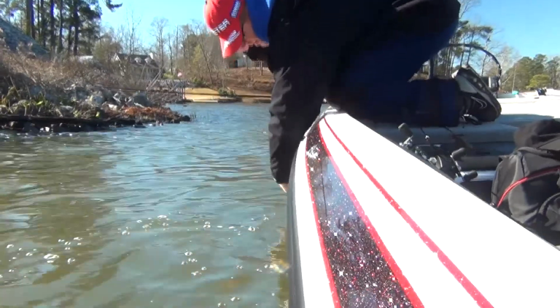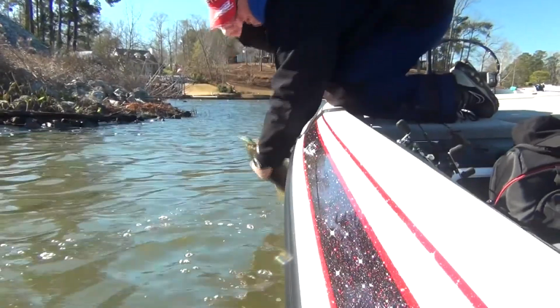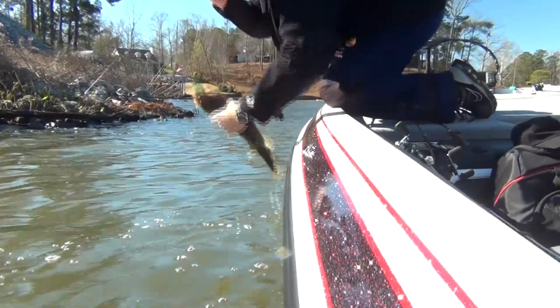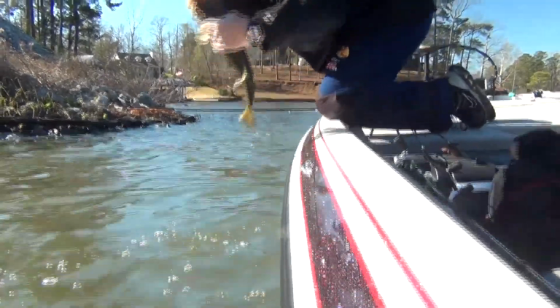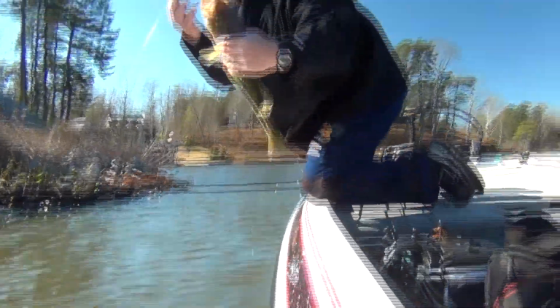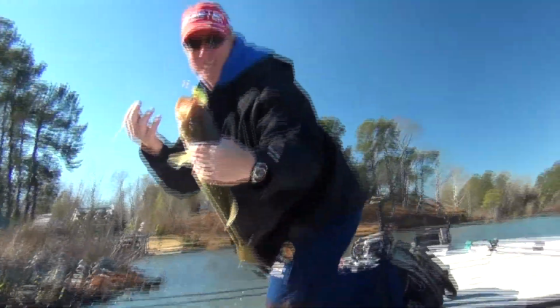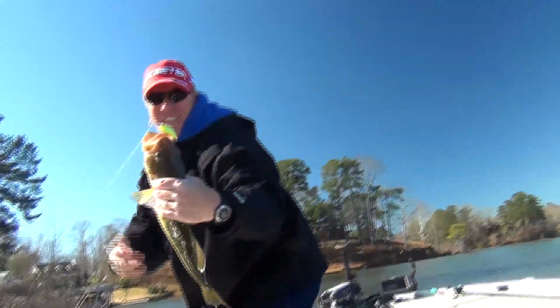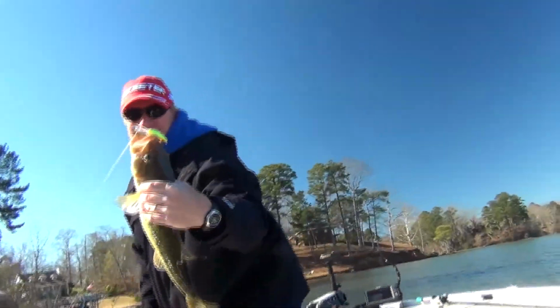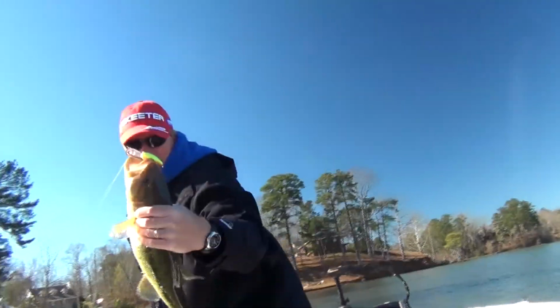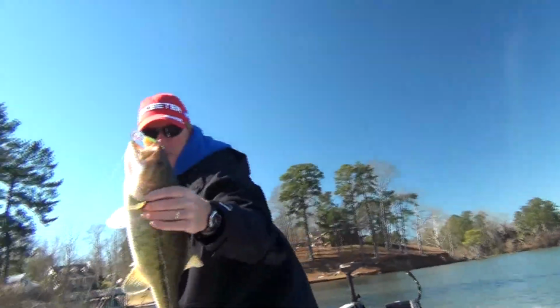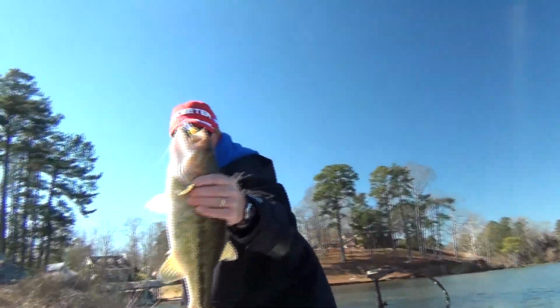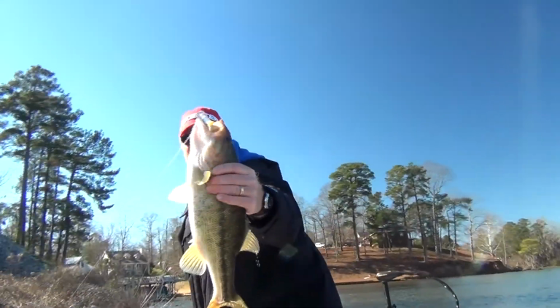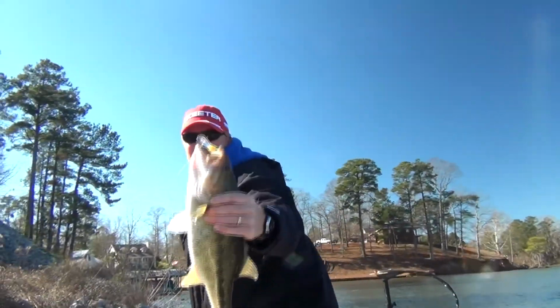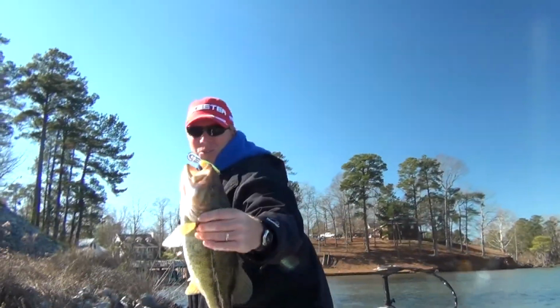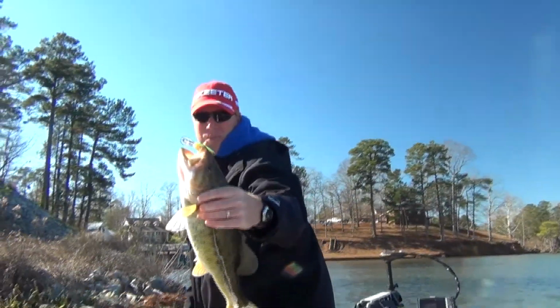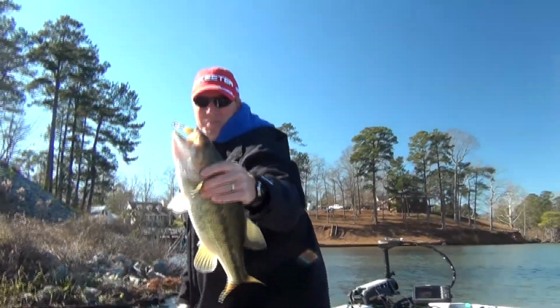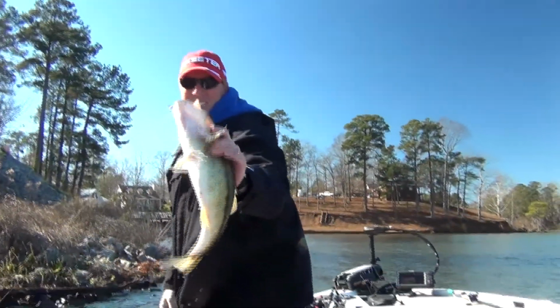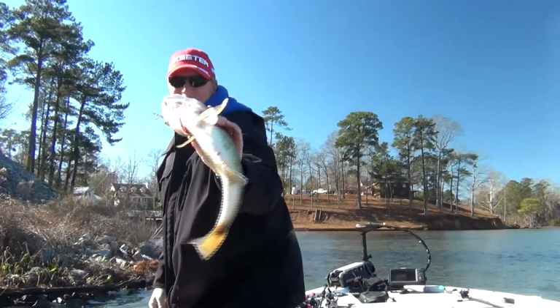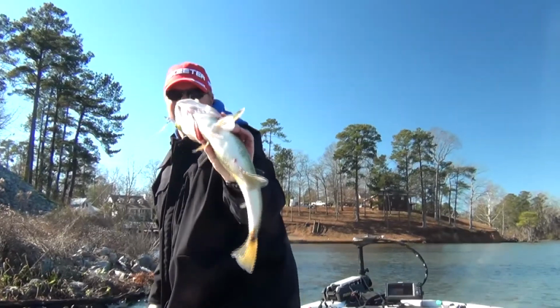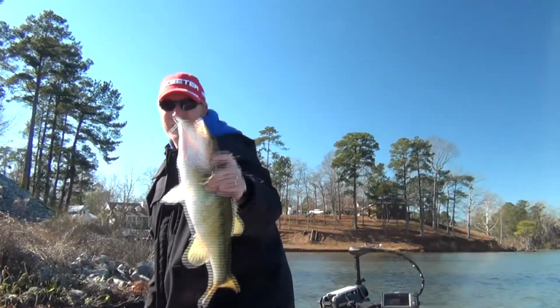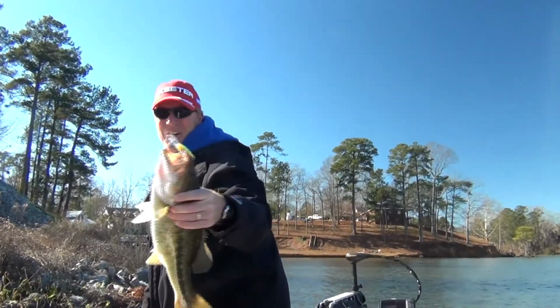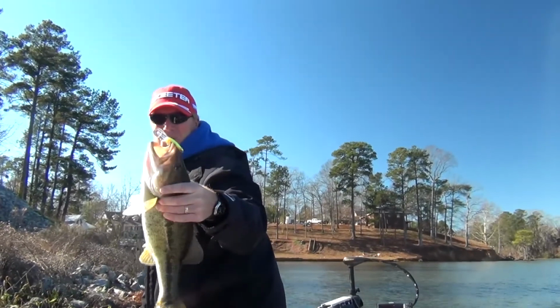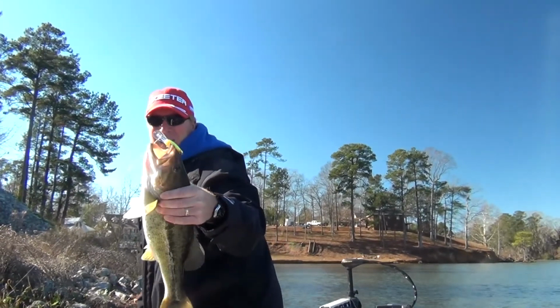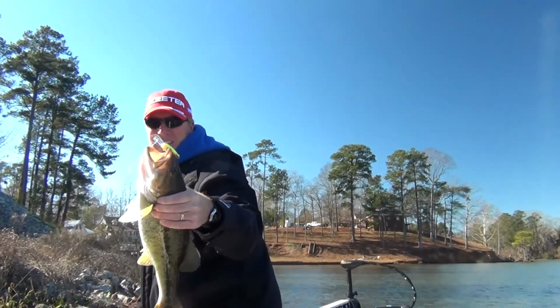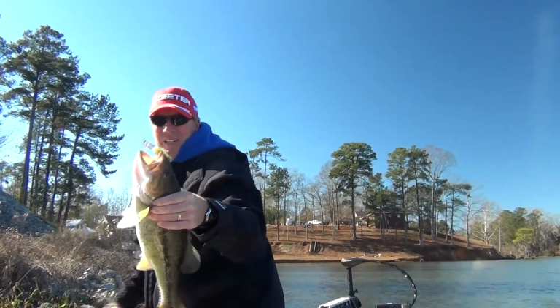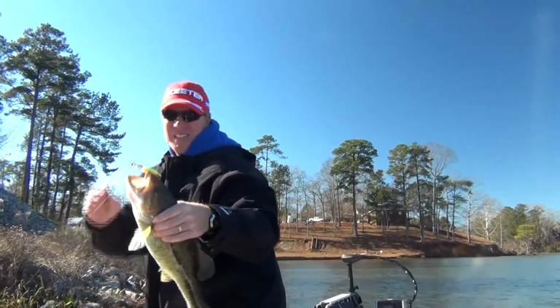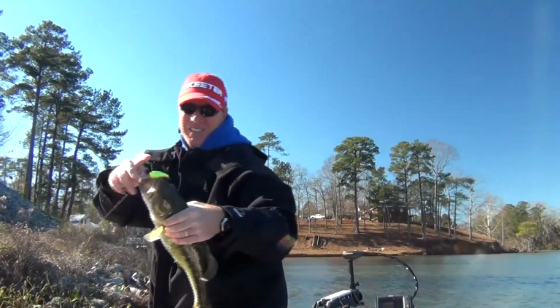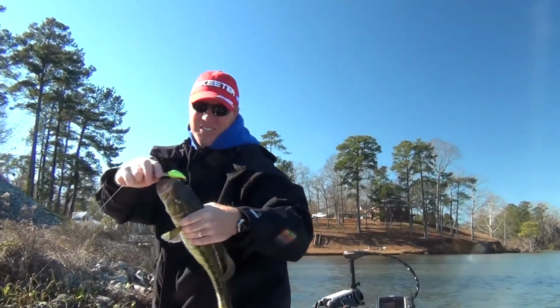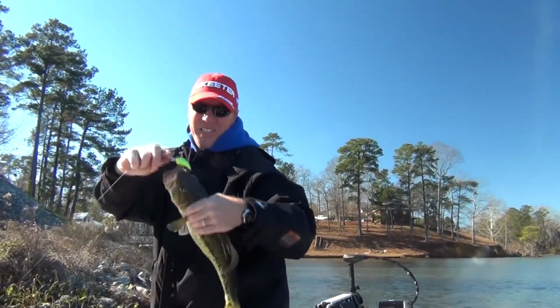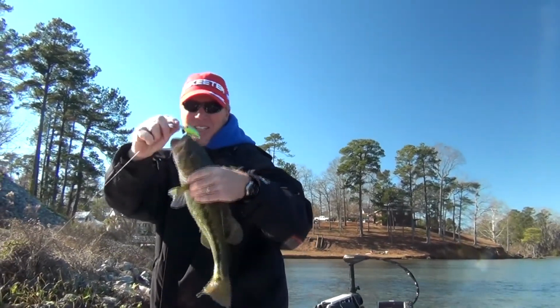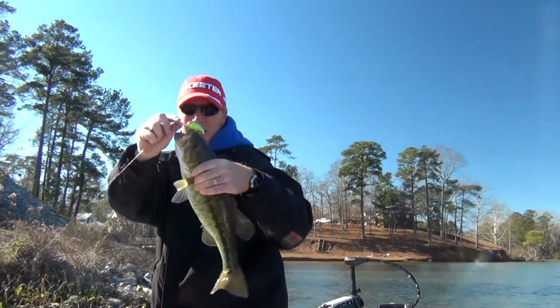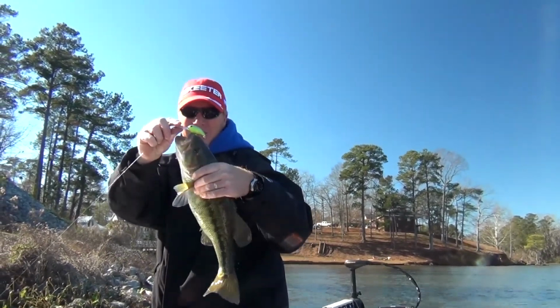That's on the Bandit 300. That's a Lake Jordan spotted bass. It's cold in January and it'll still hit that little Bandit 300.